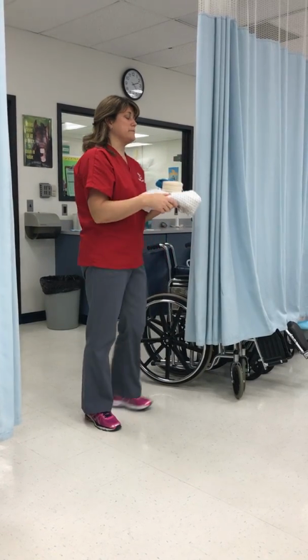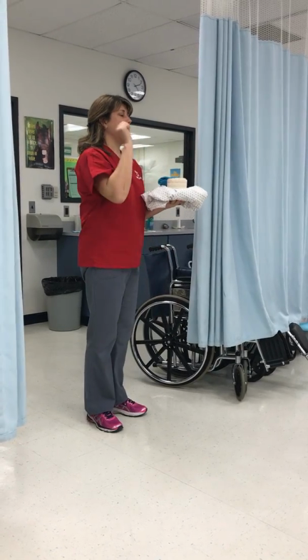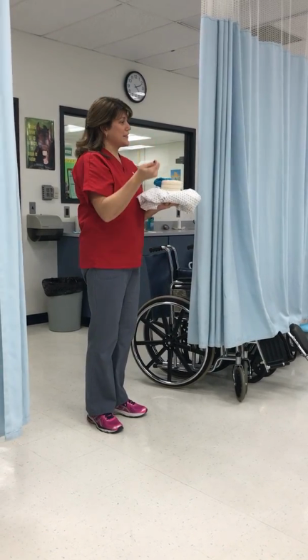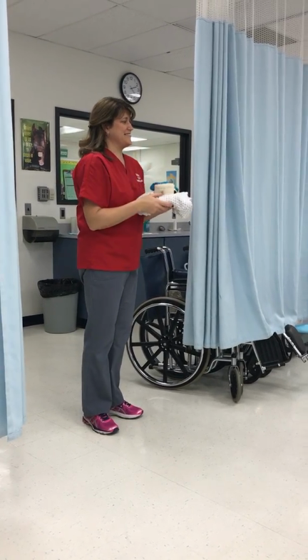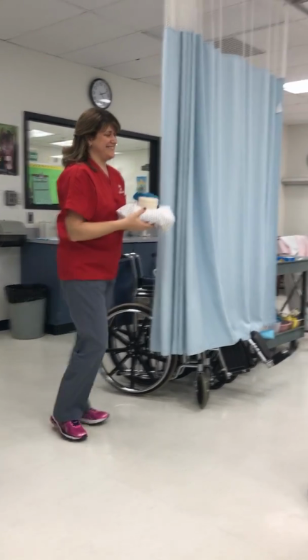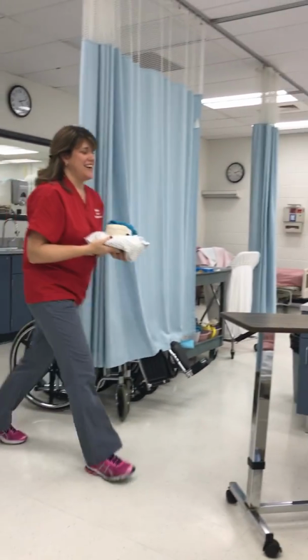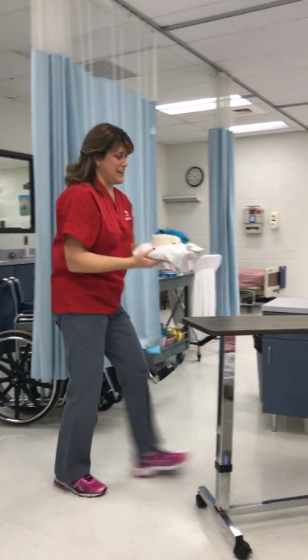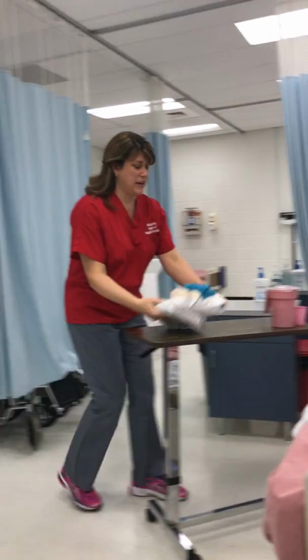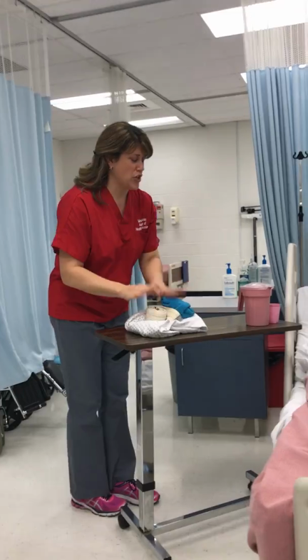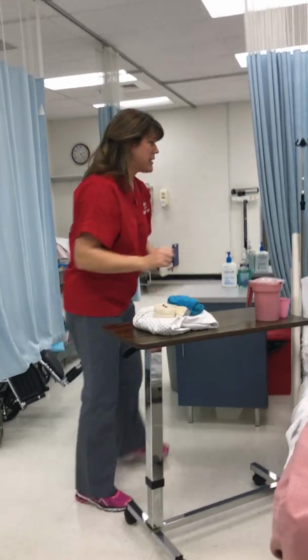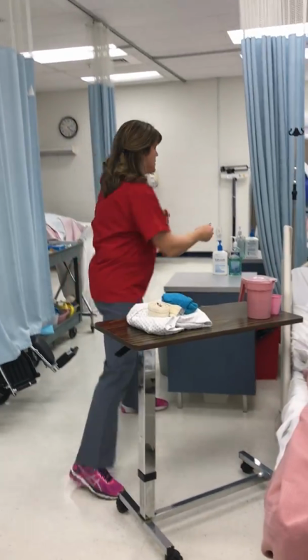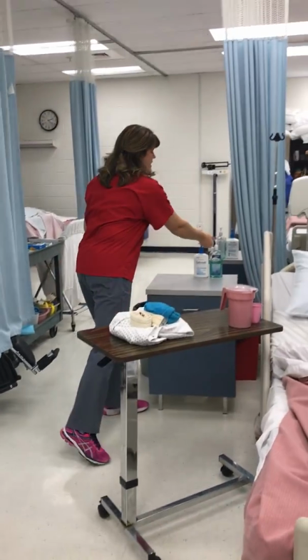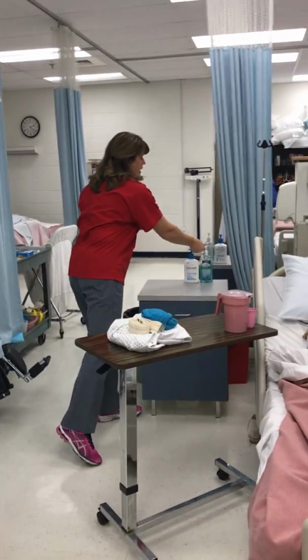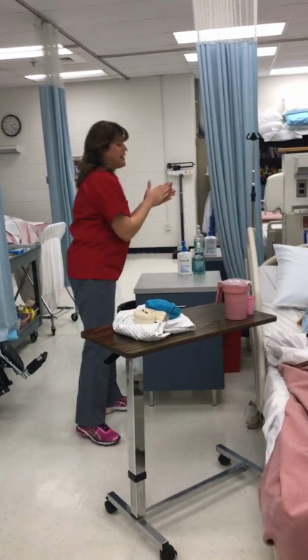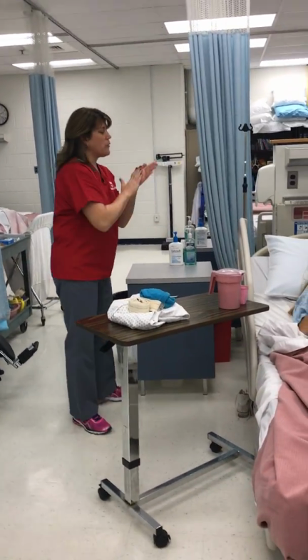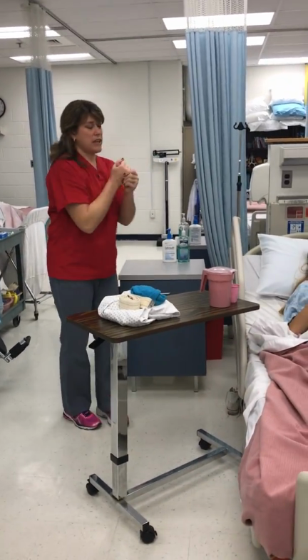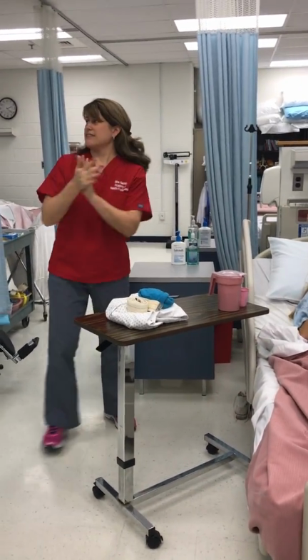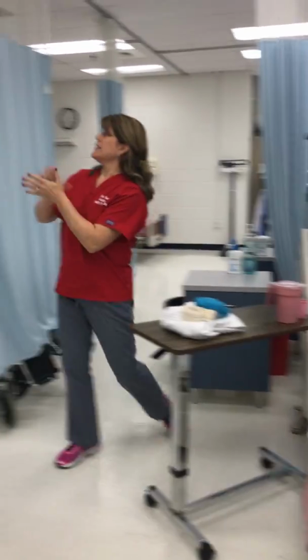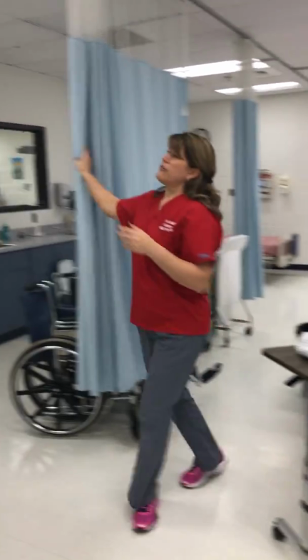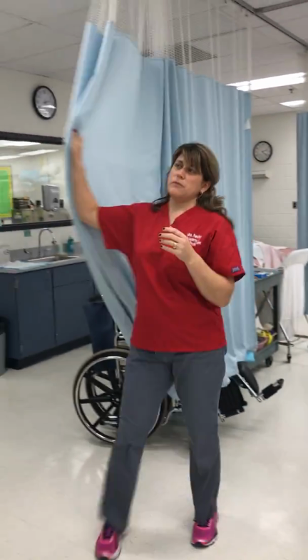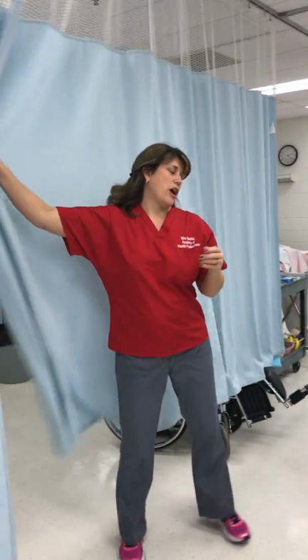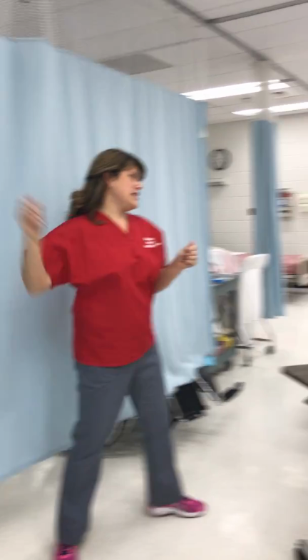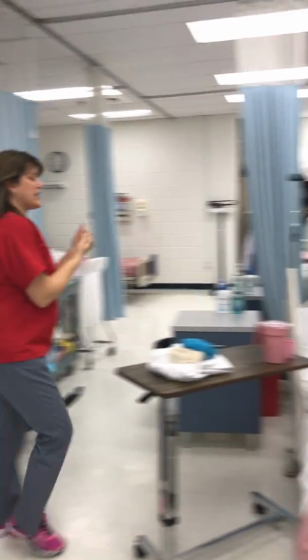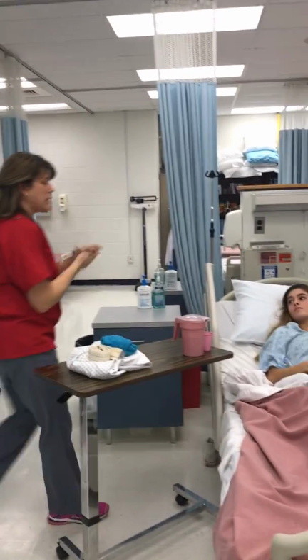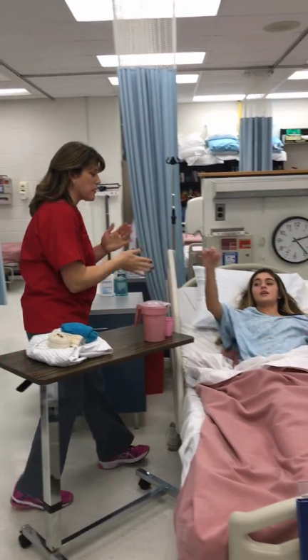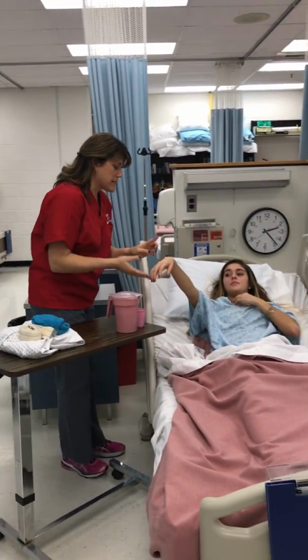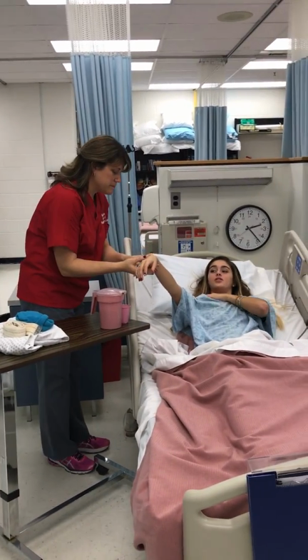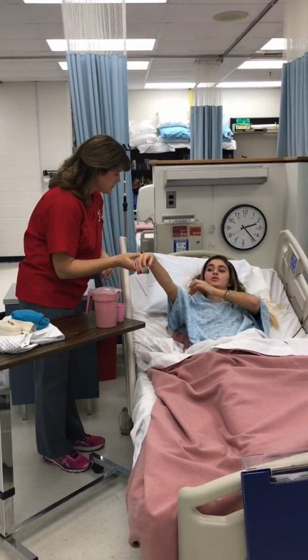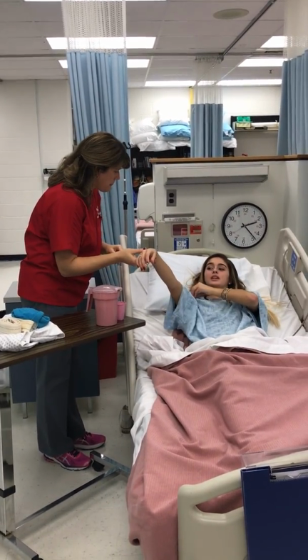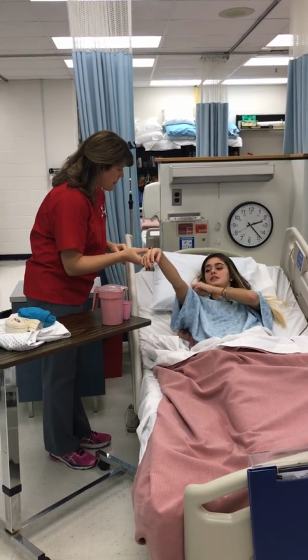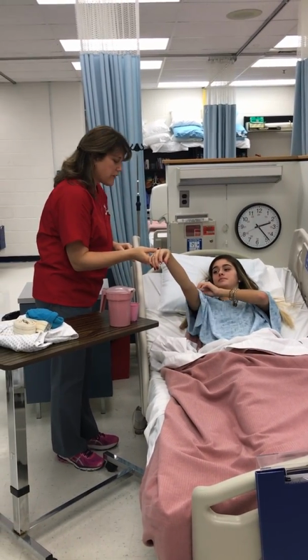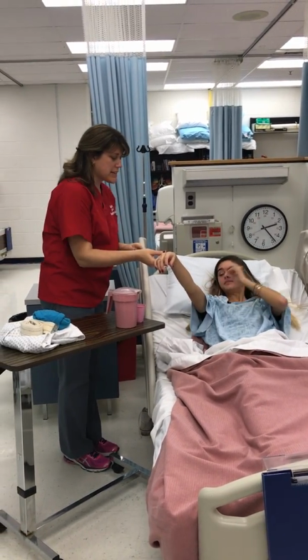Knock knock. Hi, my name is Jenny, I'm gonna be your CNA today. I'm gonna wash my hands and provide you with some privacy. Can I have your name and date of birth please? Alright, fantastic.